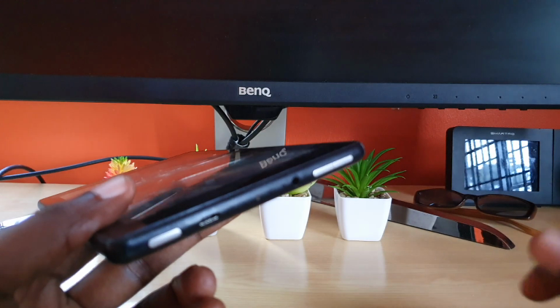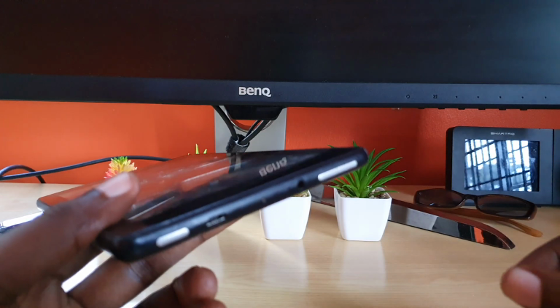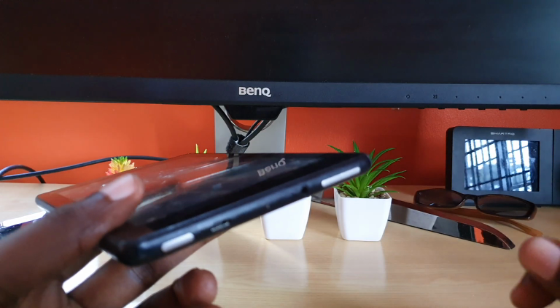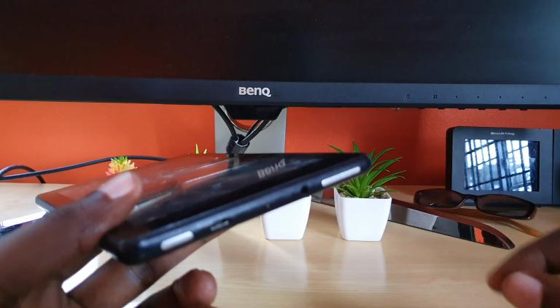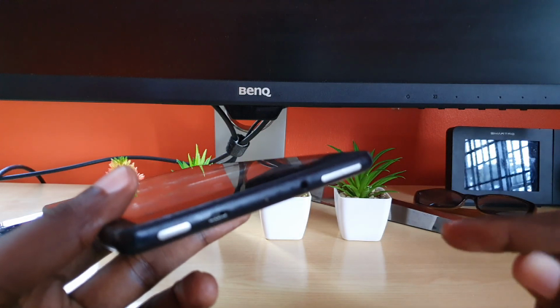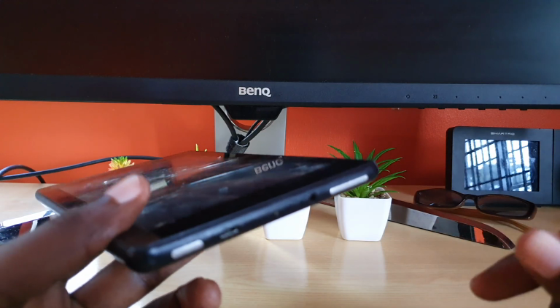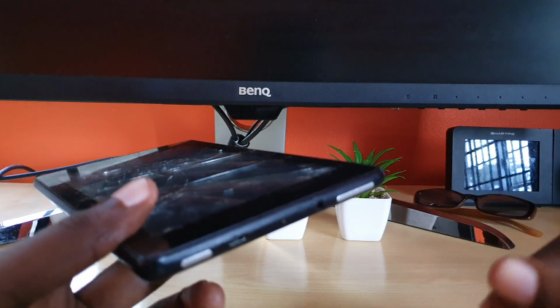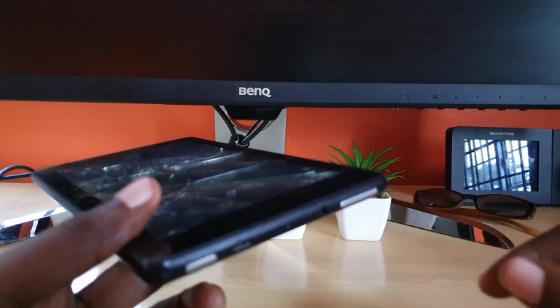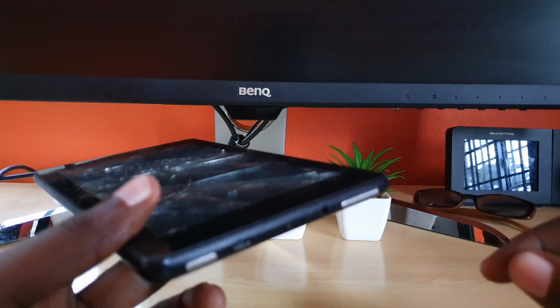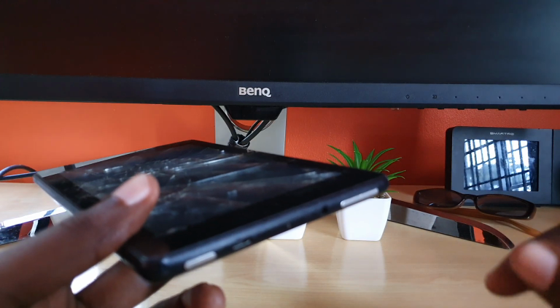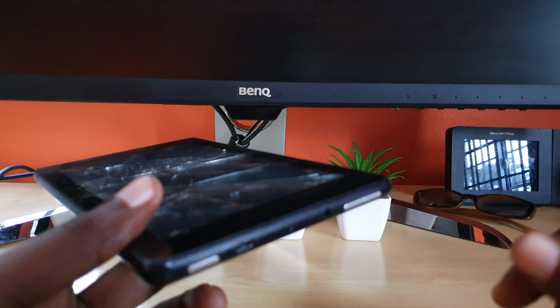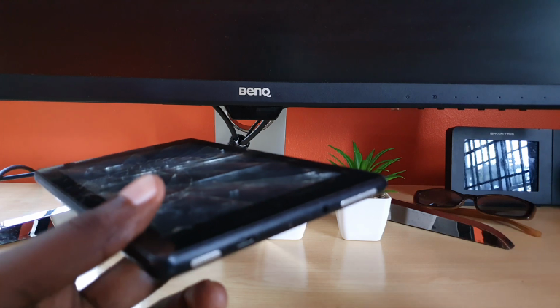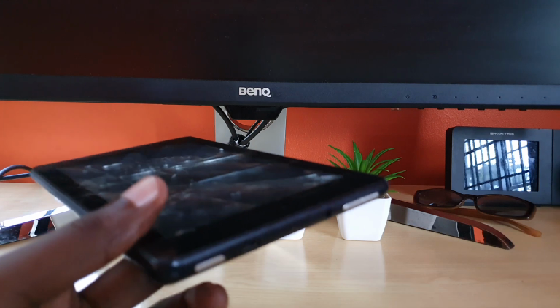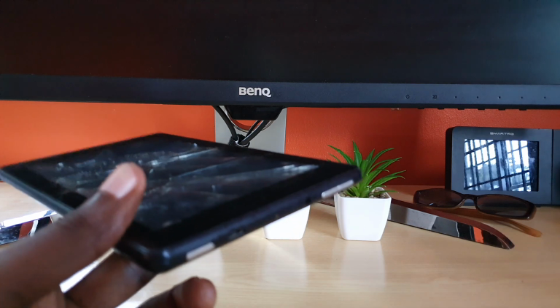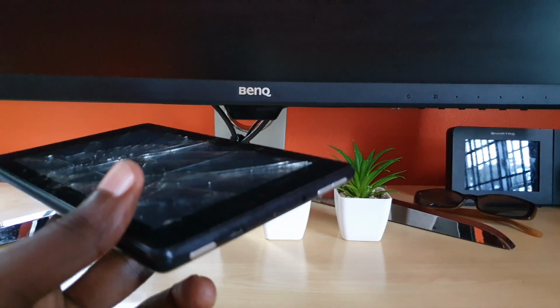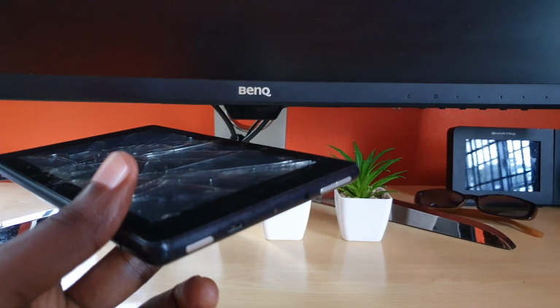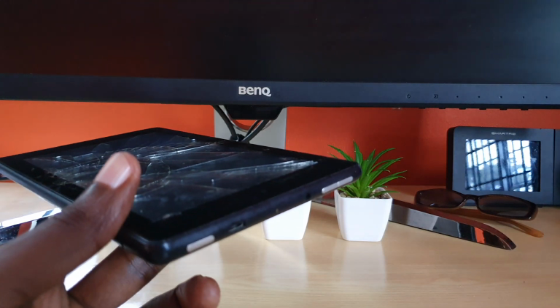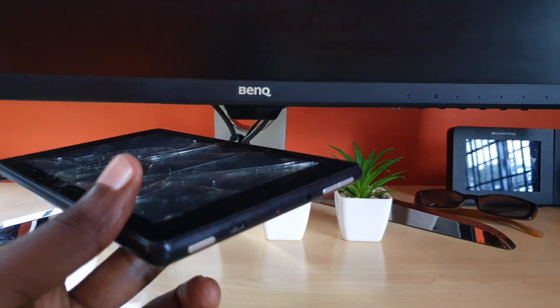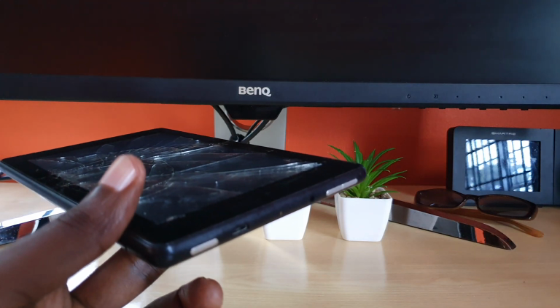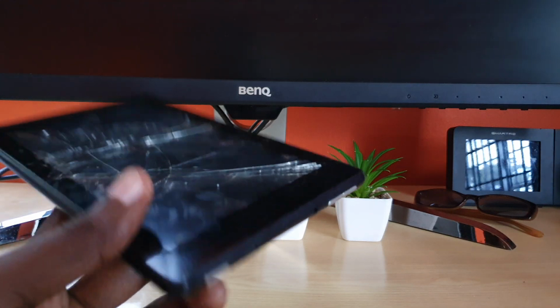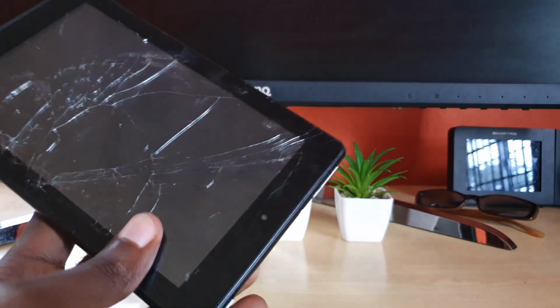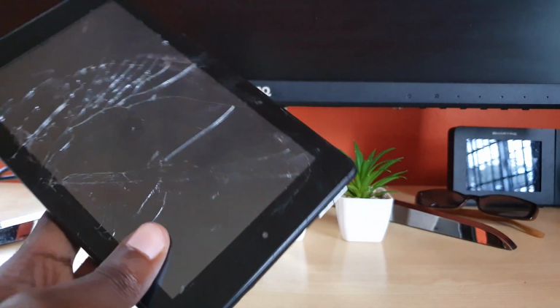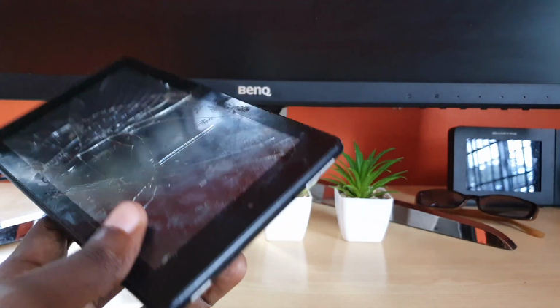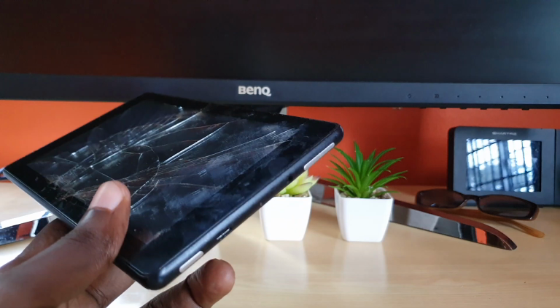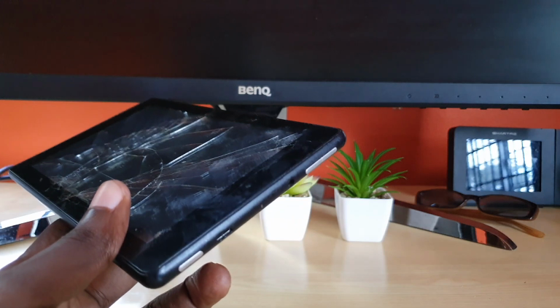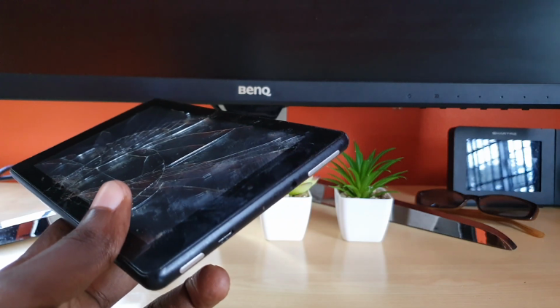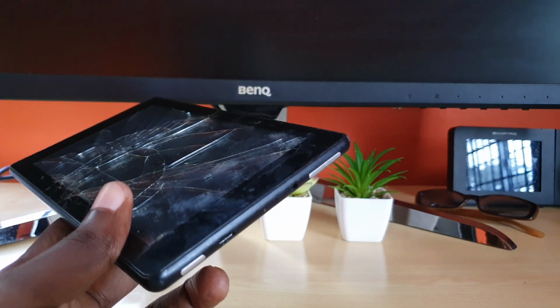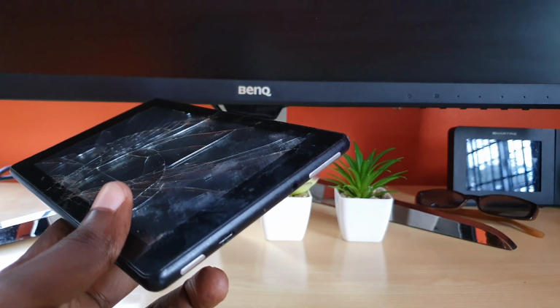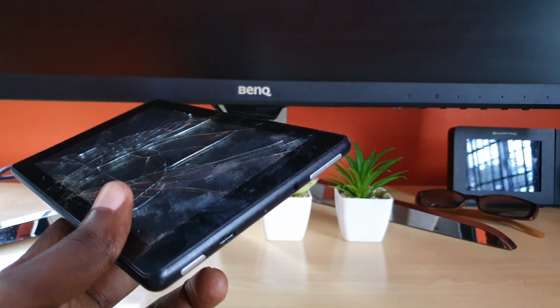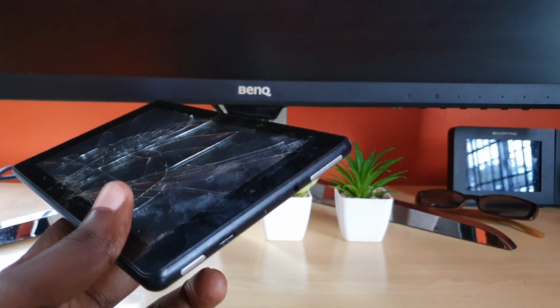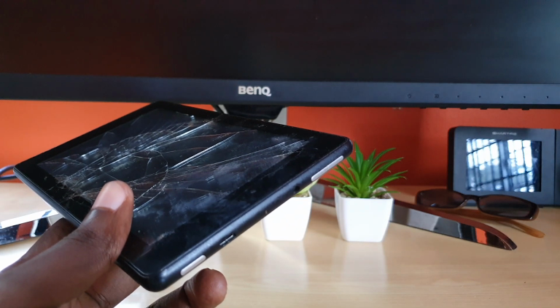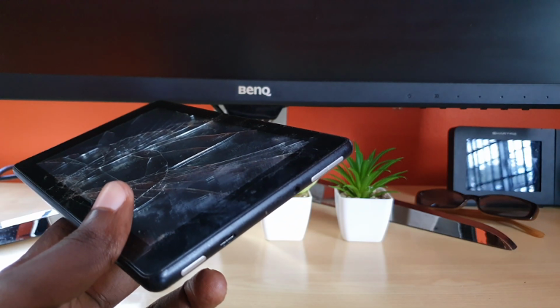Alright guys, try those tips to fix any major charging issues on your Amazon Fire device. If you have any questions please ask them below. As always, Ricardo here with another tip — showing what to do when your Amazon Fire tablet is giving you issues. Ricardo saying bye, until next time!